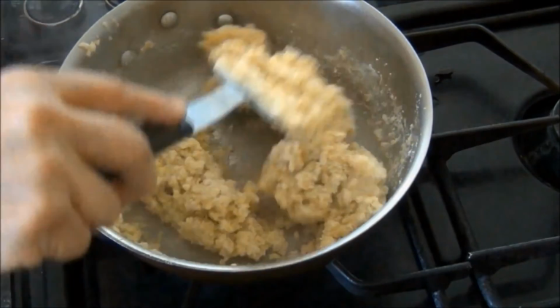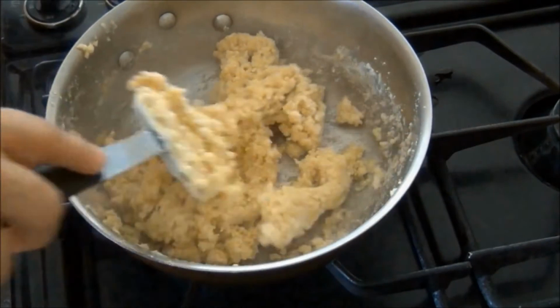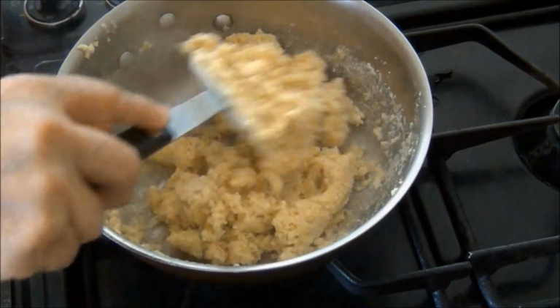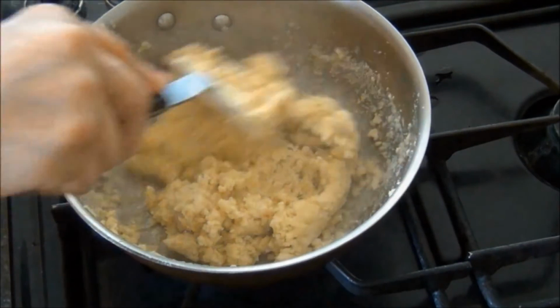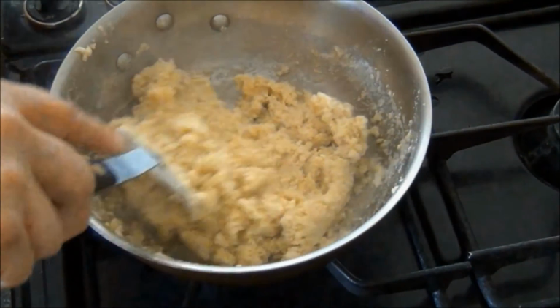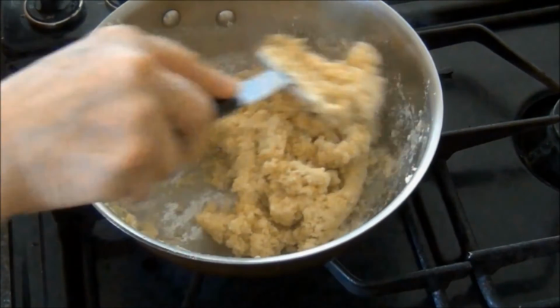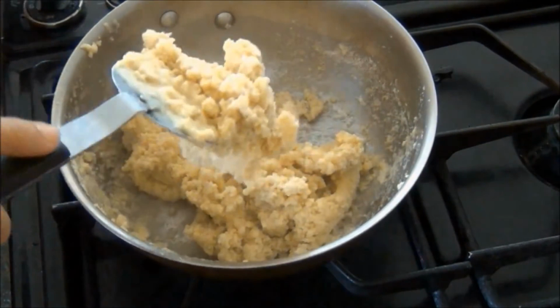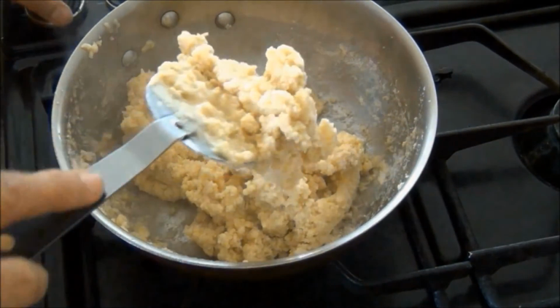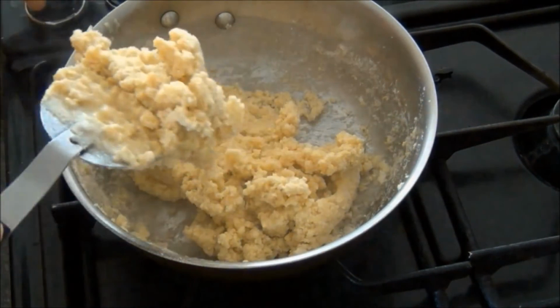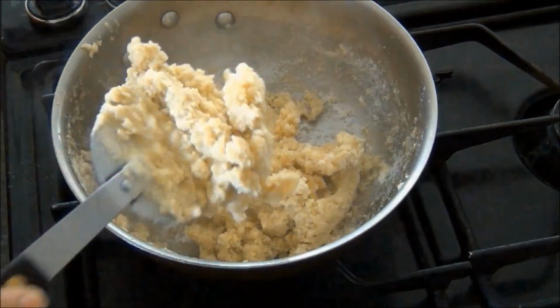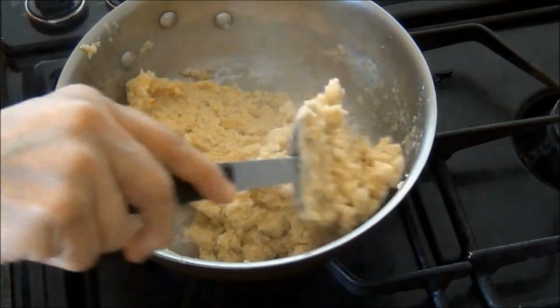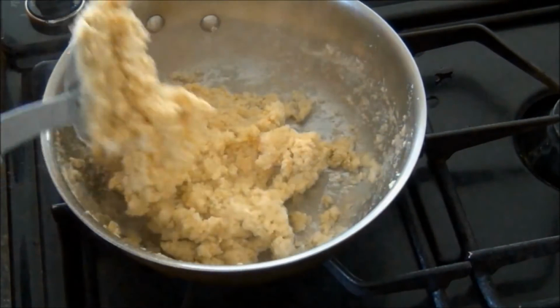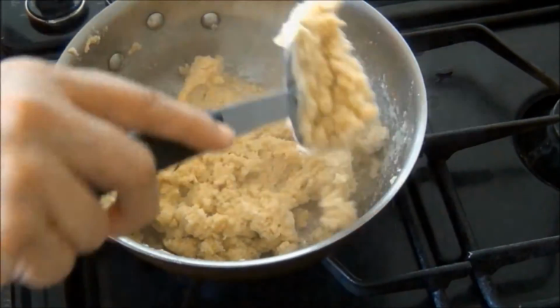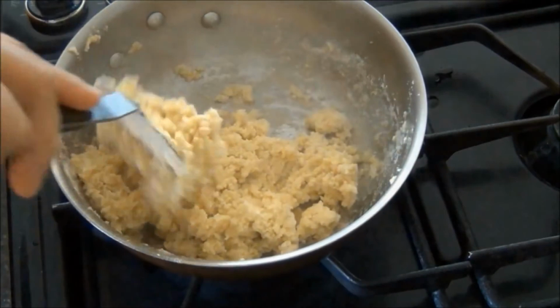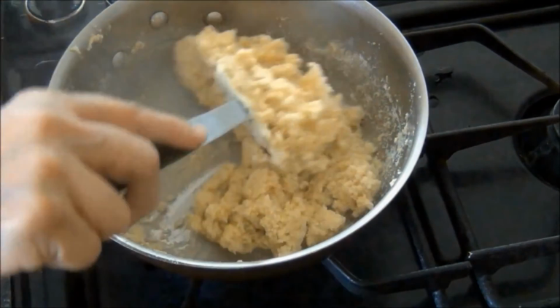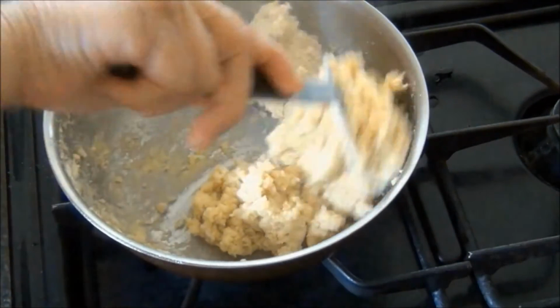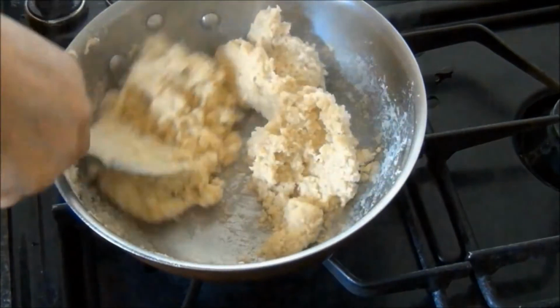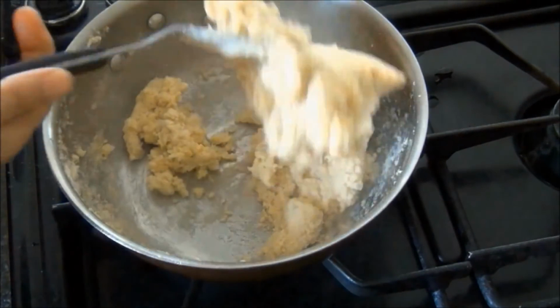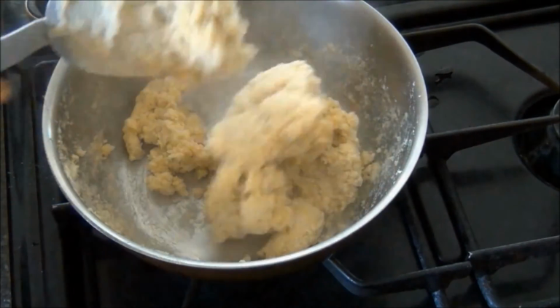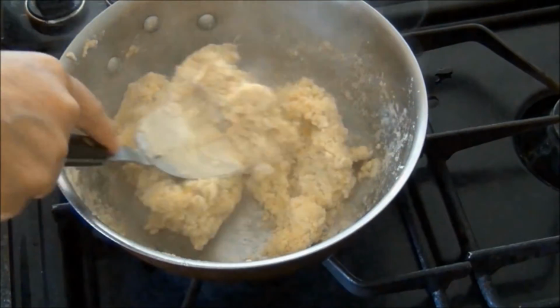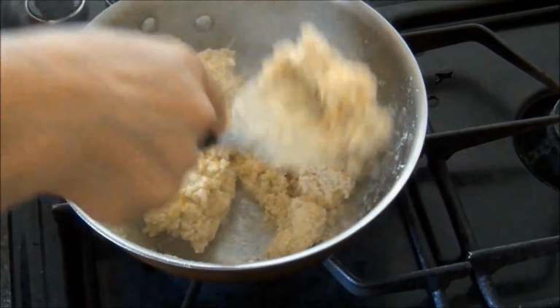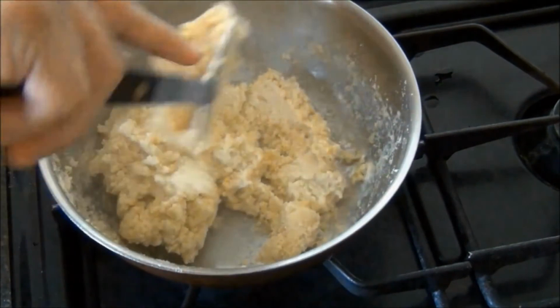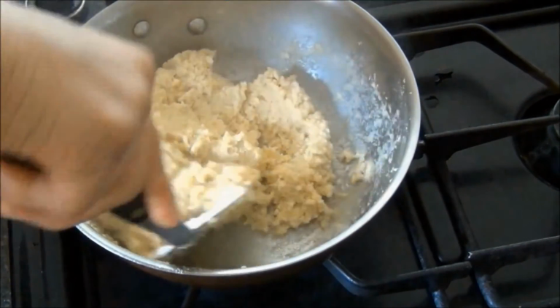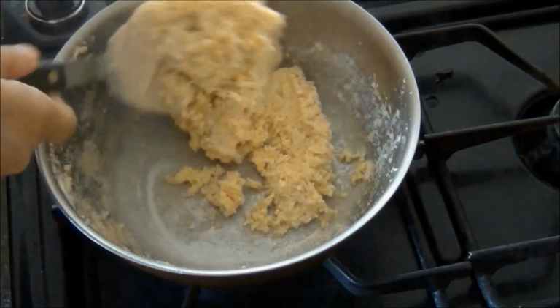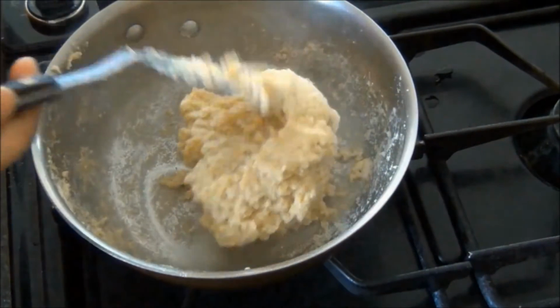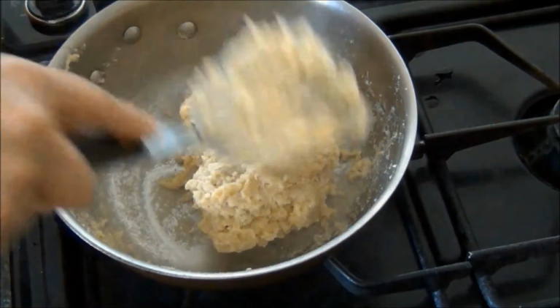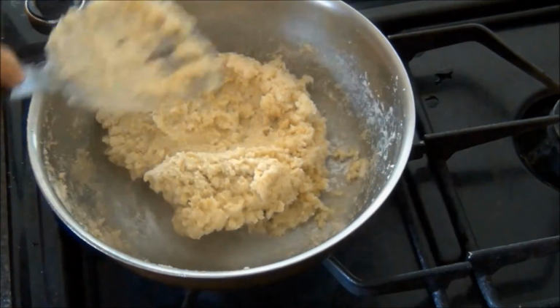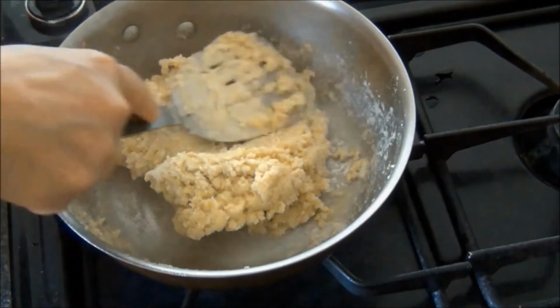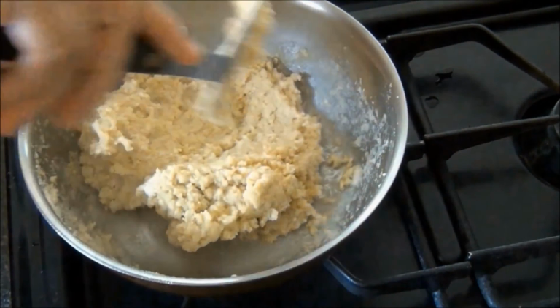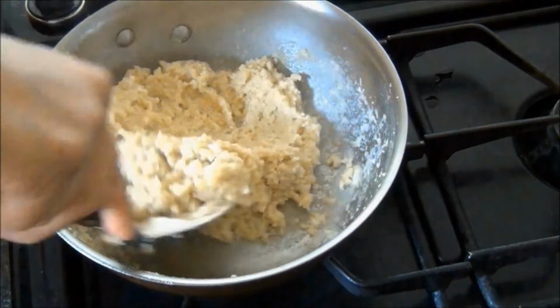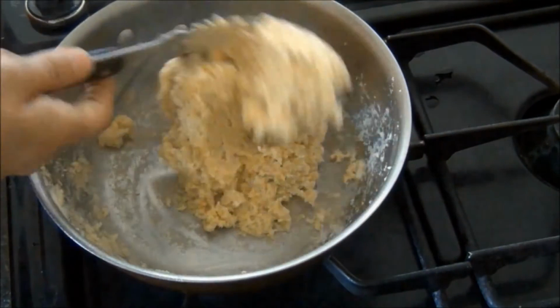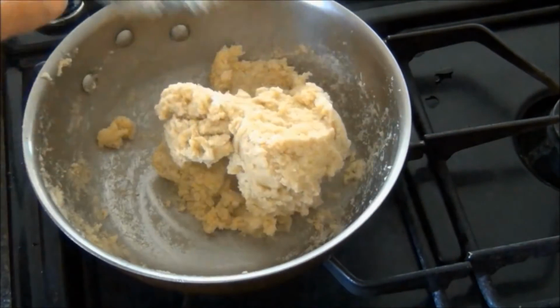When the water is all absorbed, I'll turn the heat off and continue to knead this for two to three minutes.